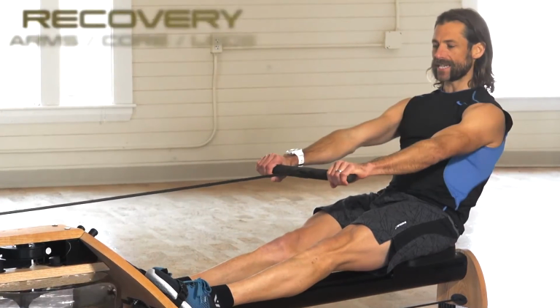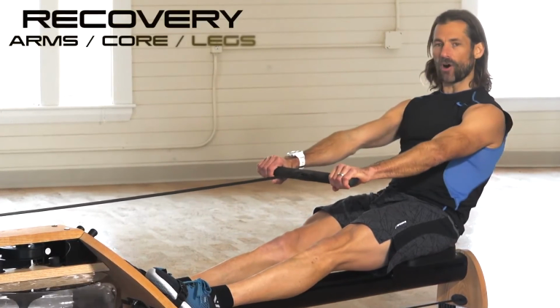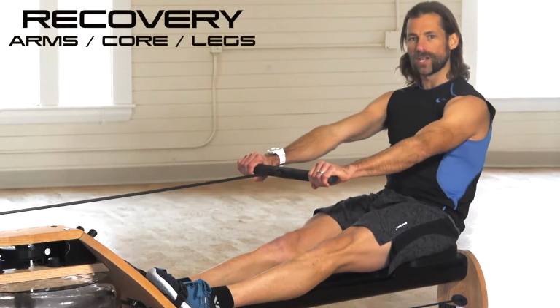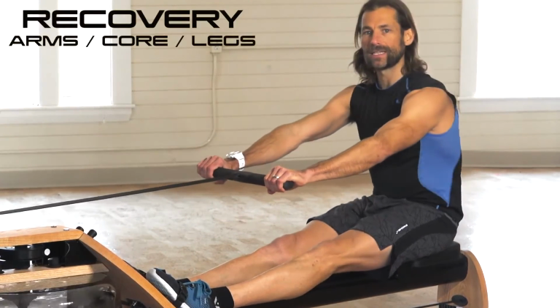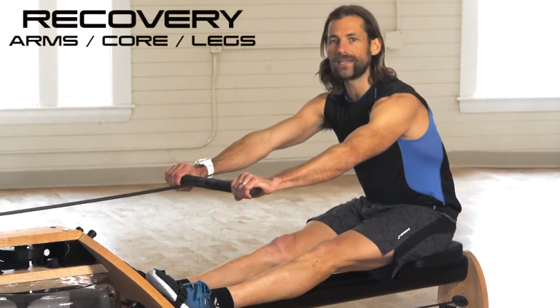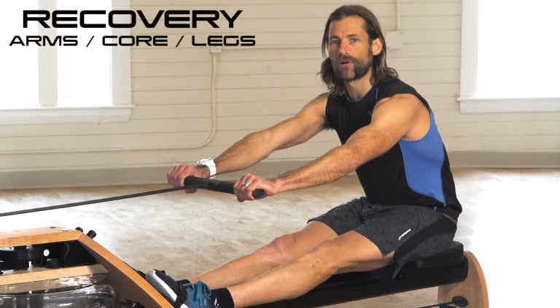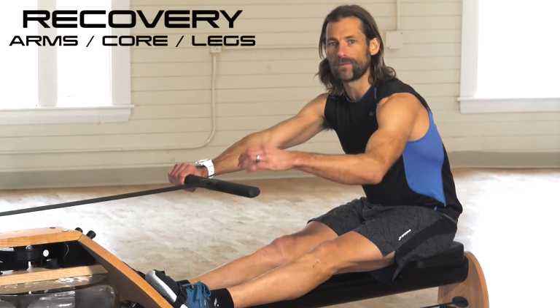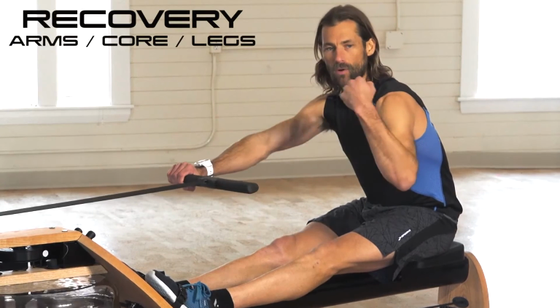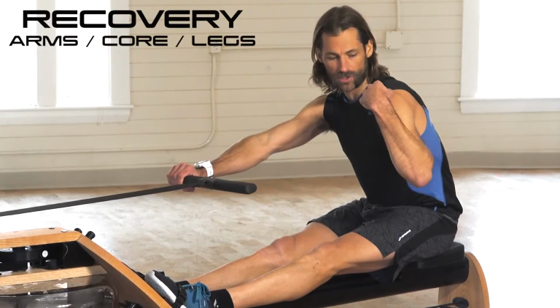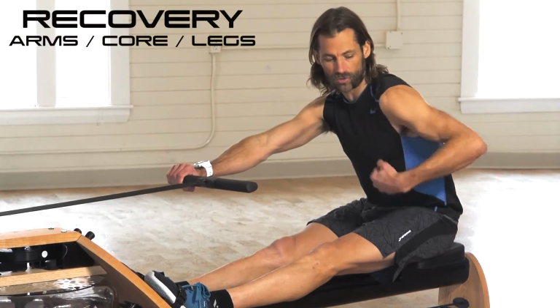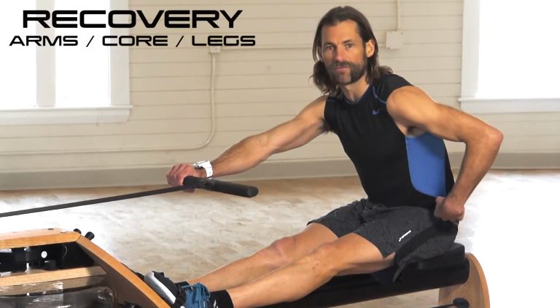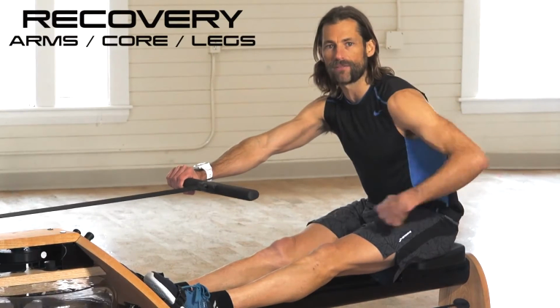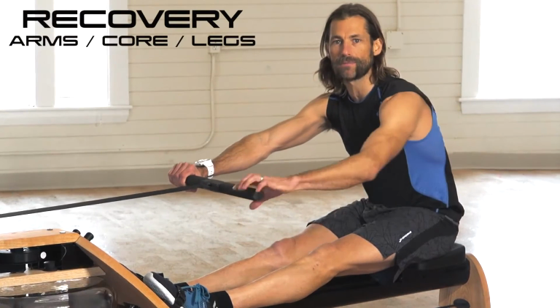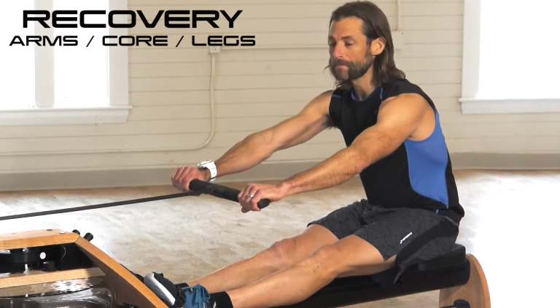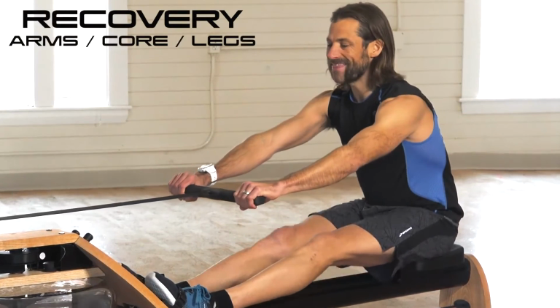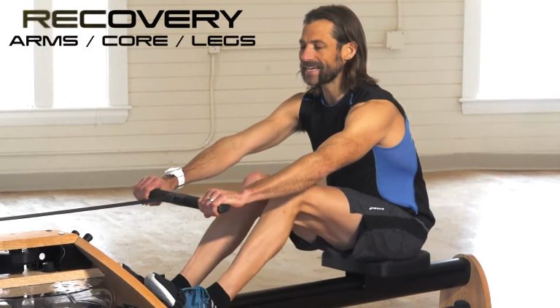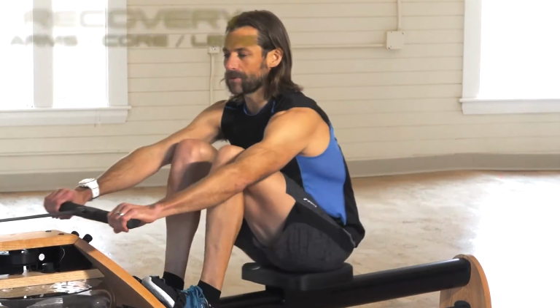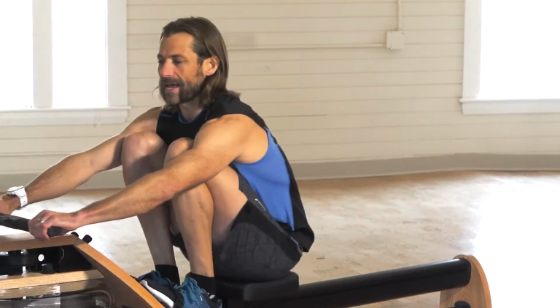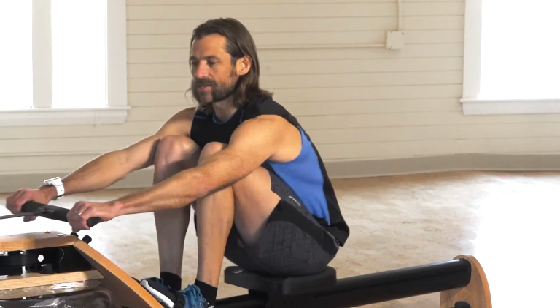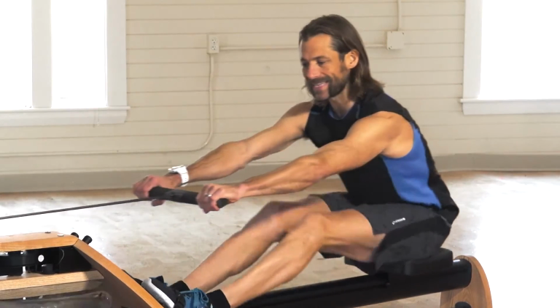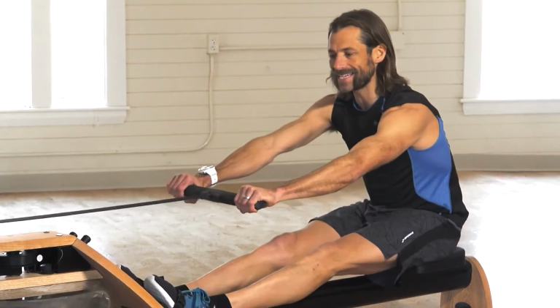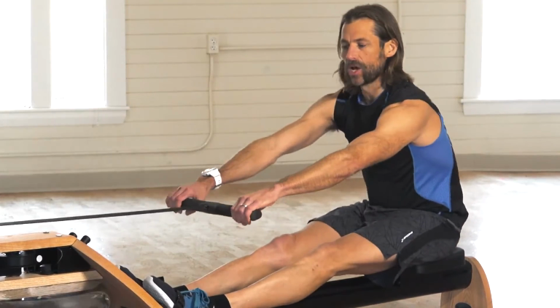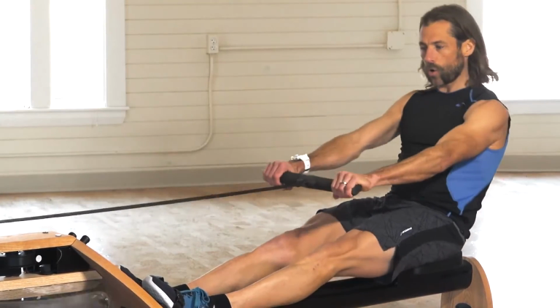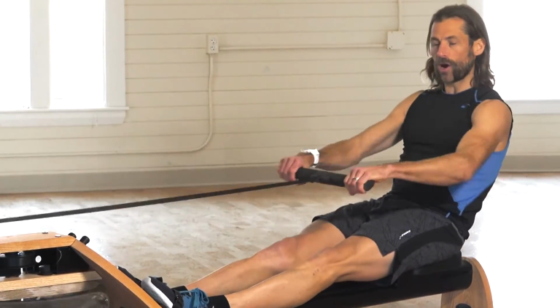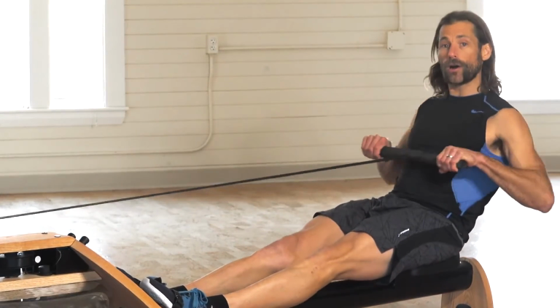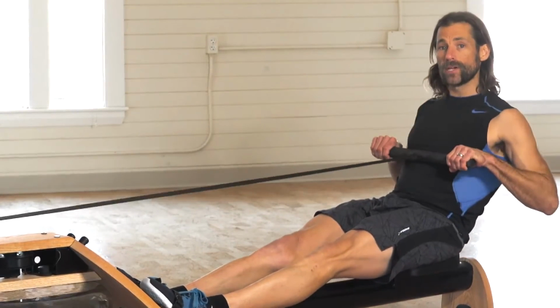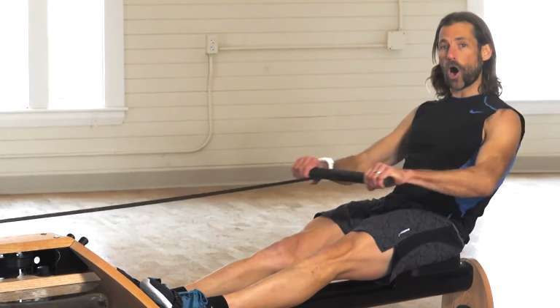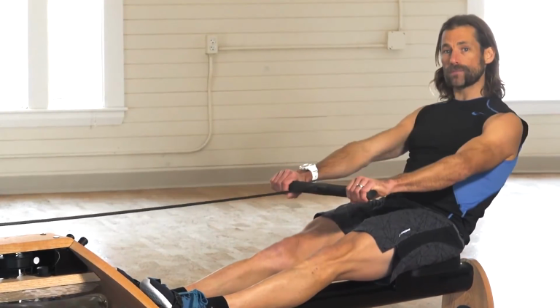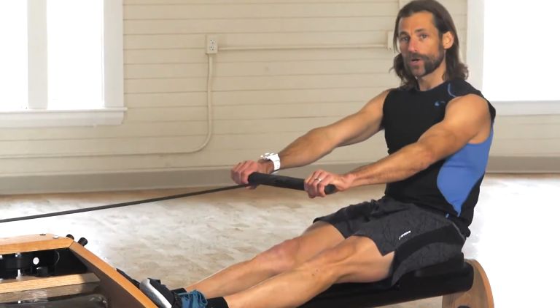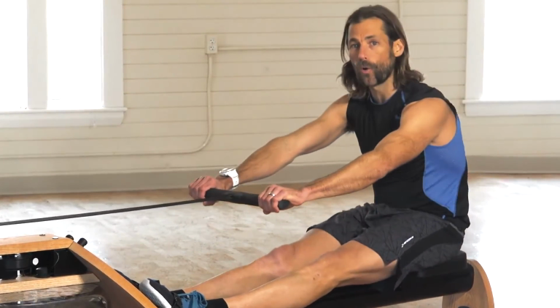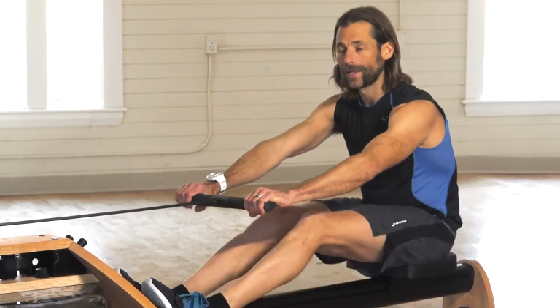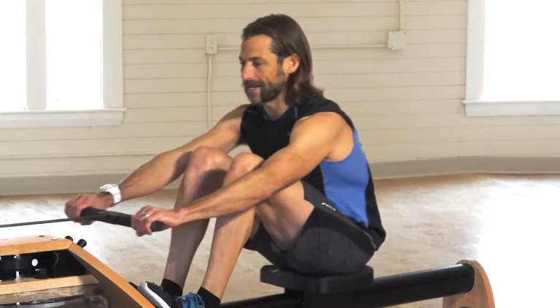On the recovery: extend the arms, lean forward with the core so the shoulders are in front of the hips, and then come up with the legs. So it's legs, core, arms — then arms, core, legs on the way back.